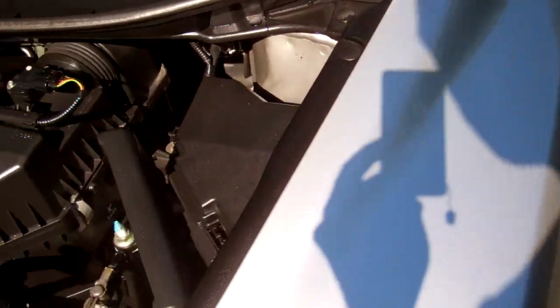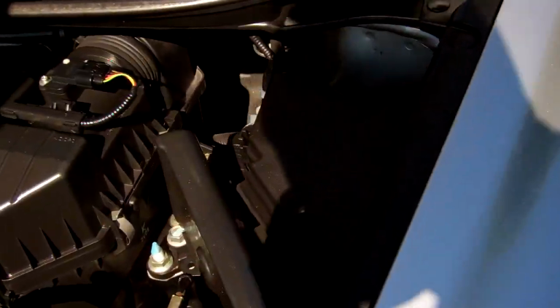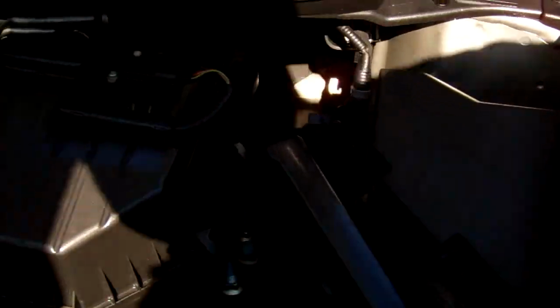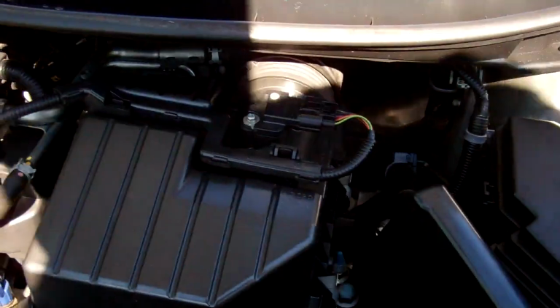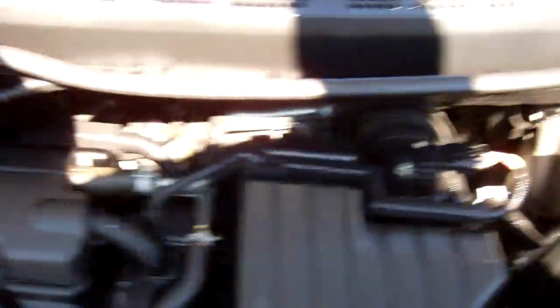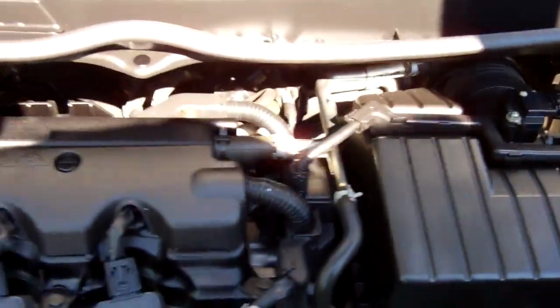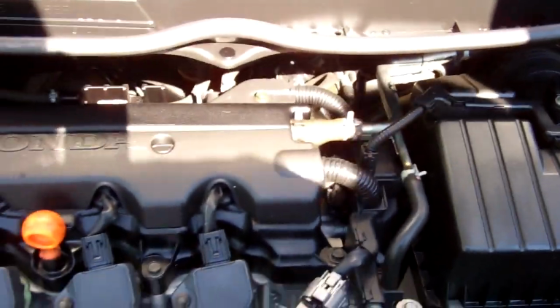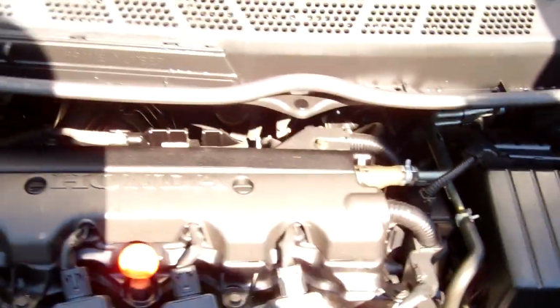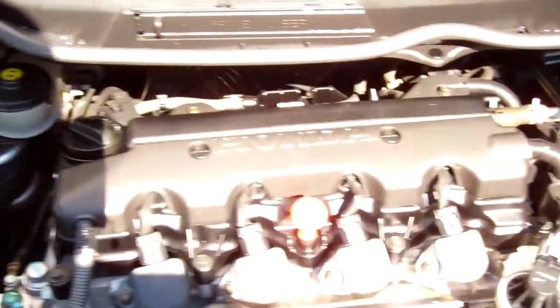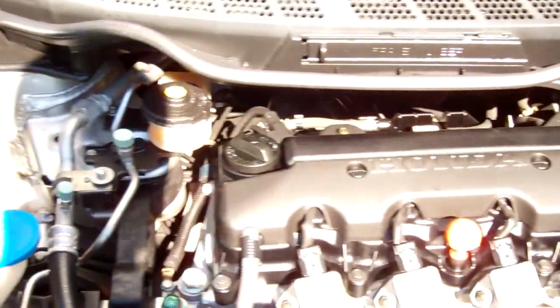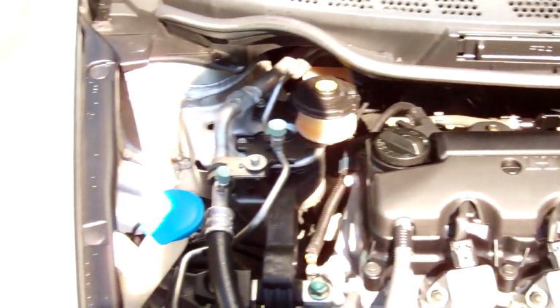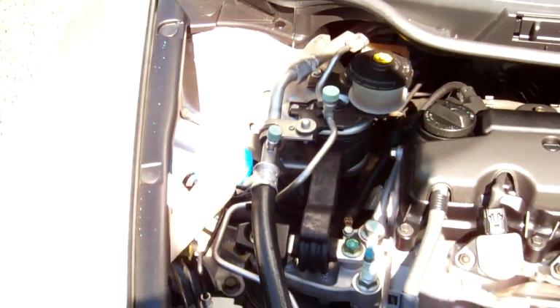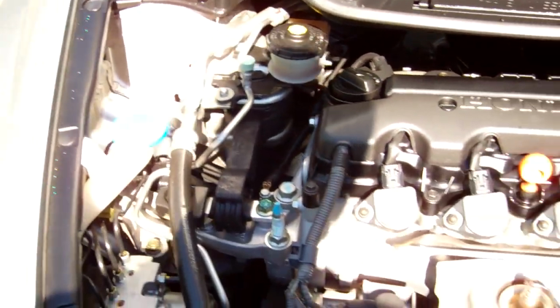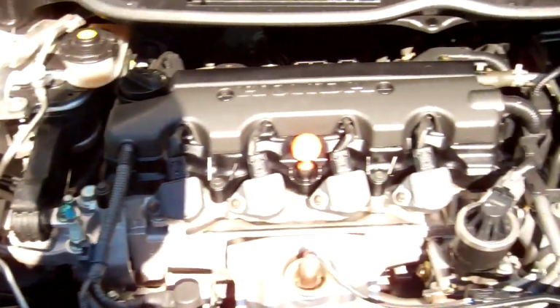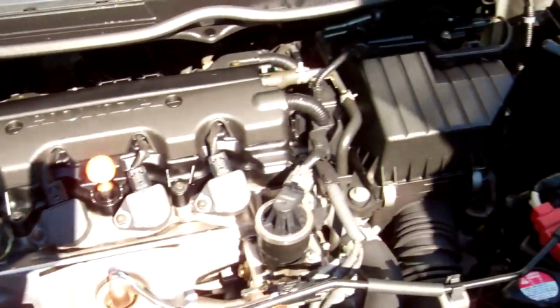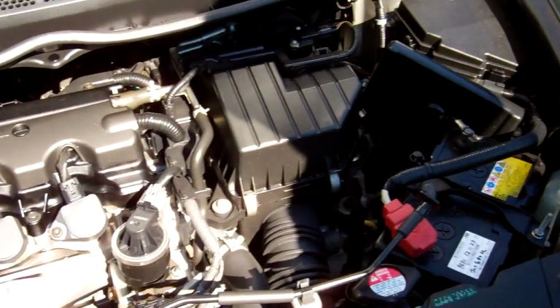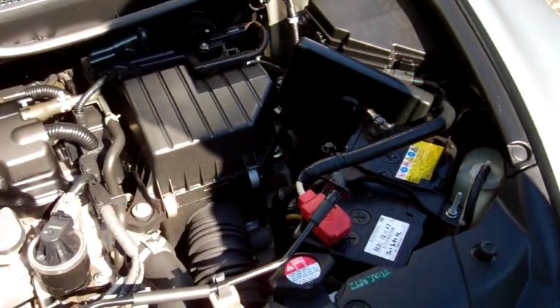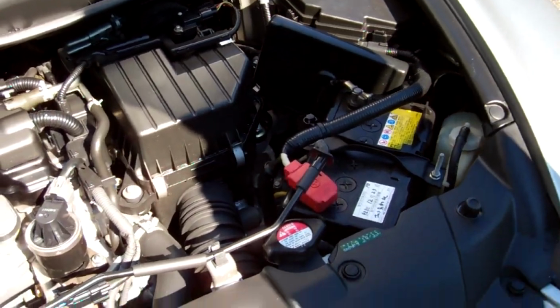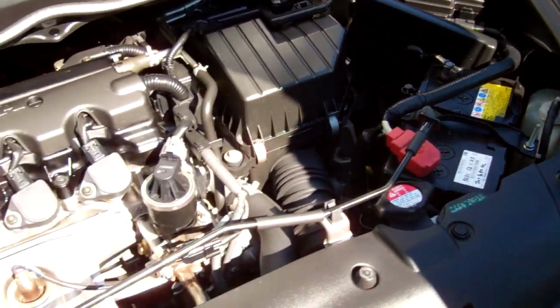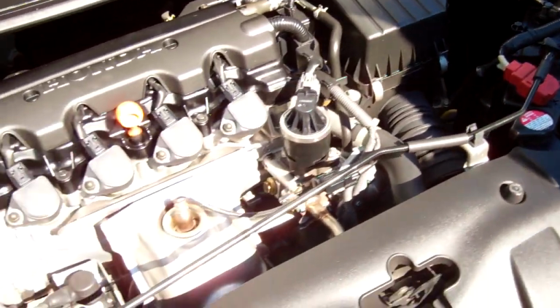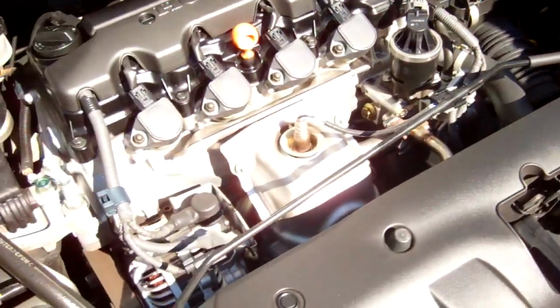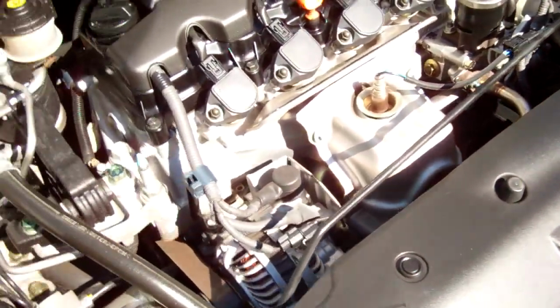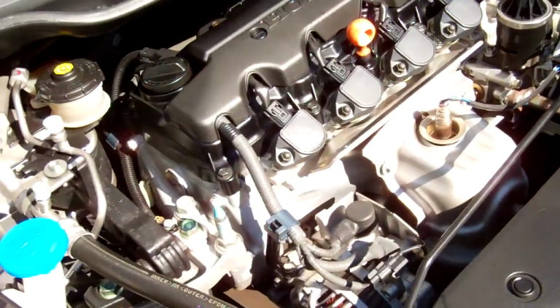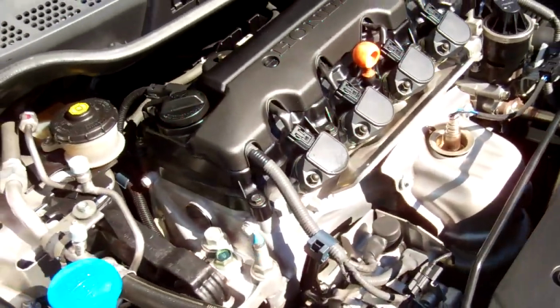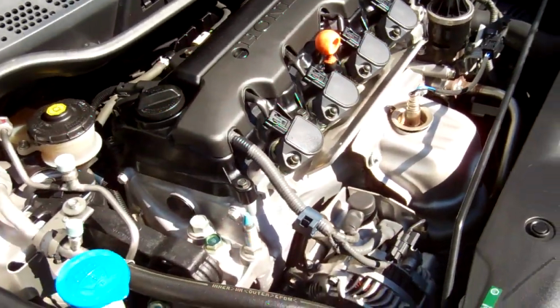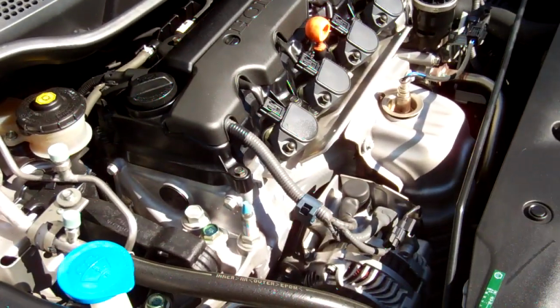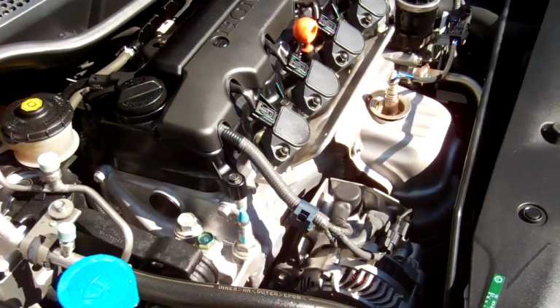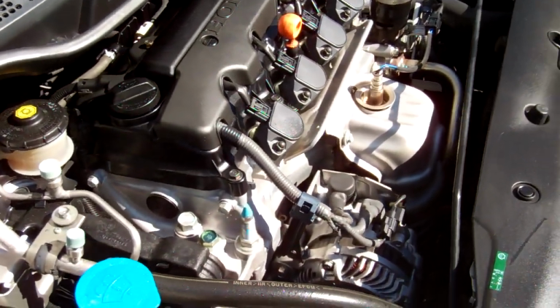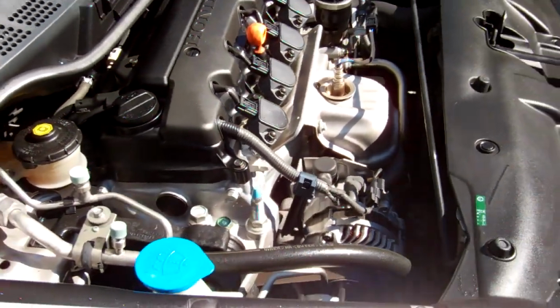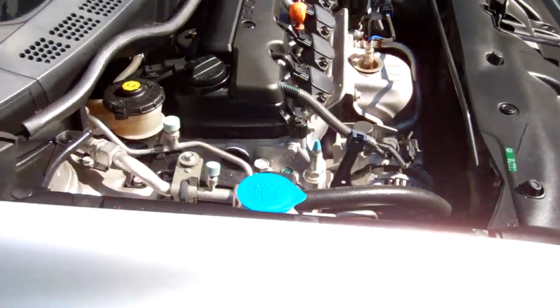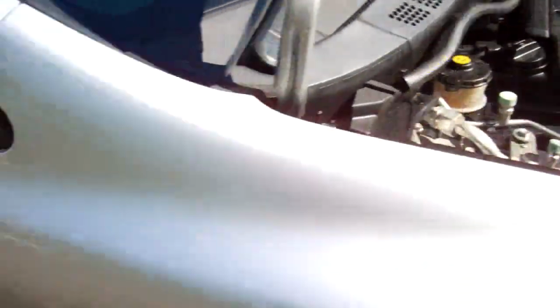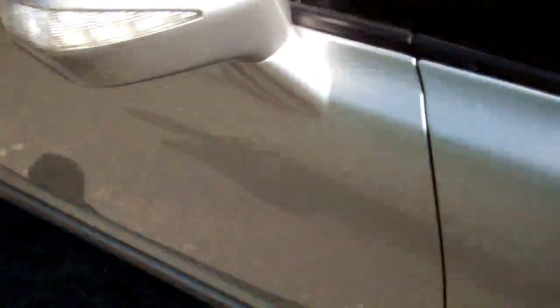So here's your 1.8 litre Honda engine. It all looks clean and tidy in here. These are chain driven too, so no cam belts to replace.